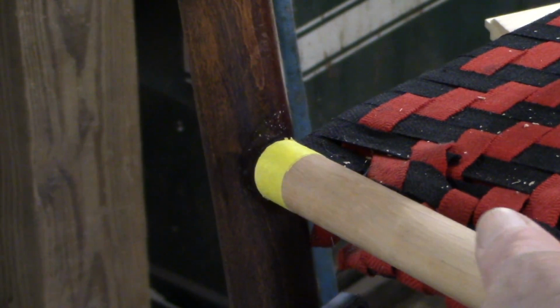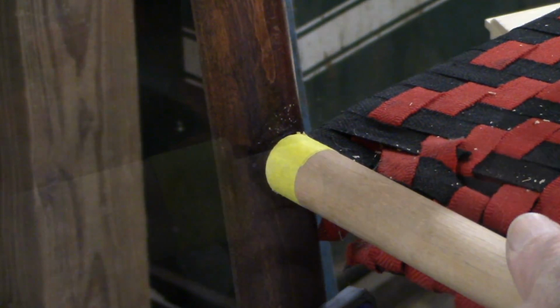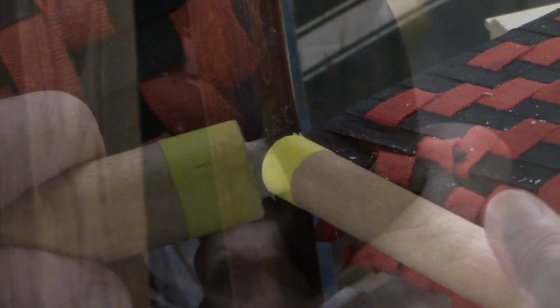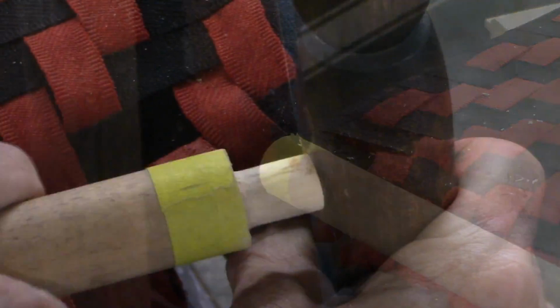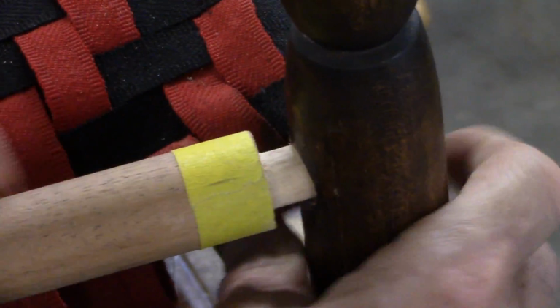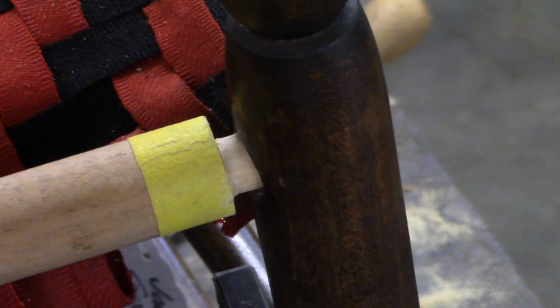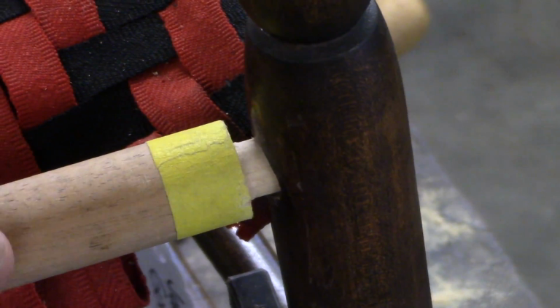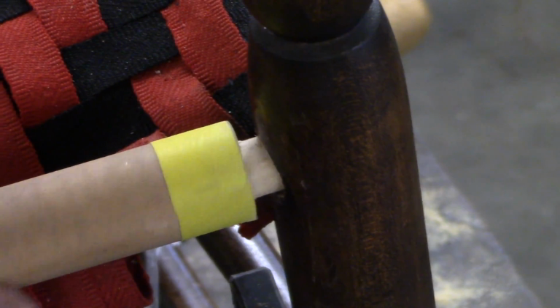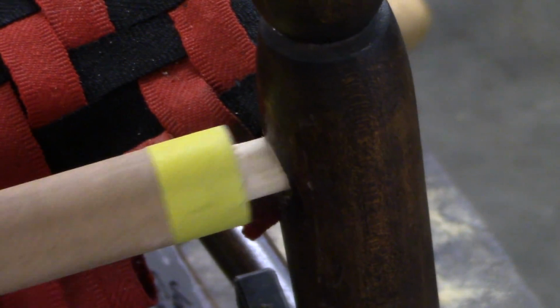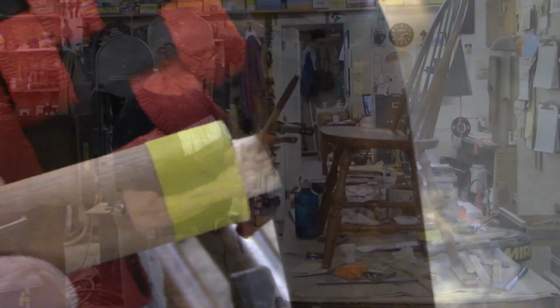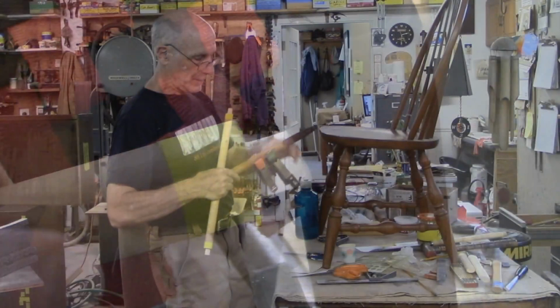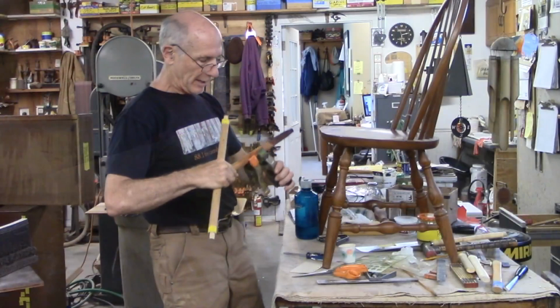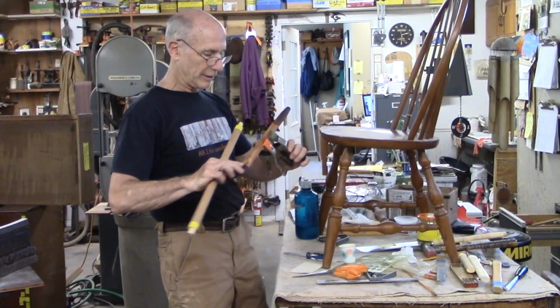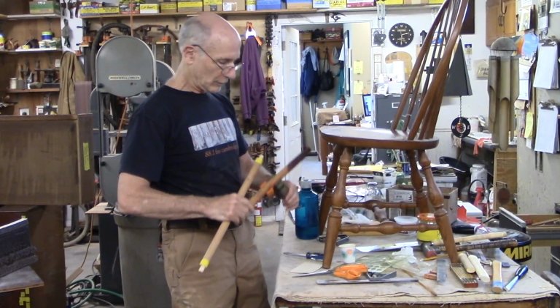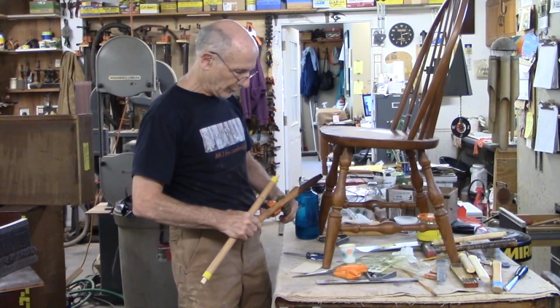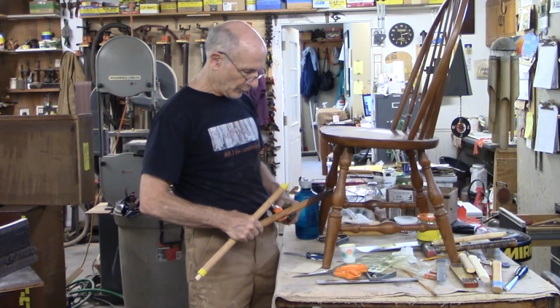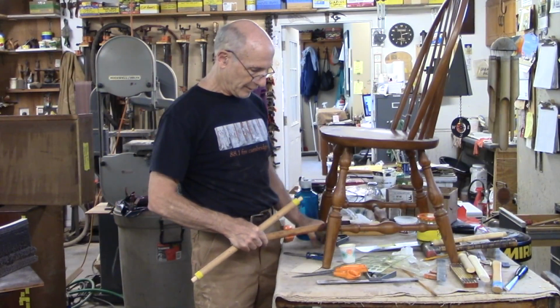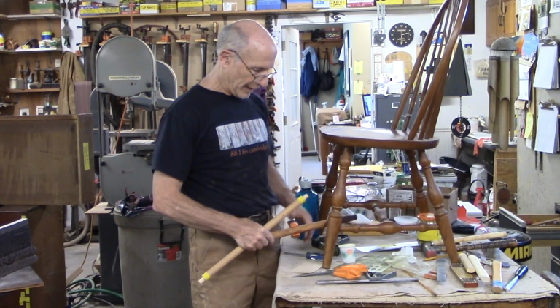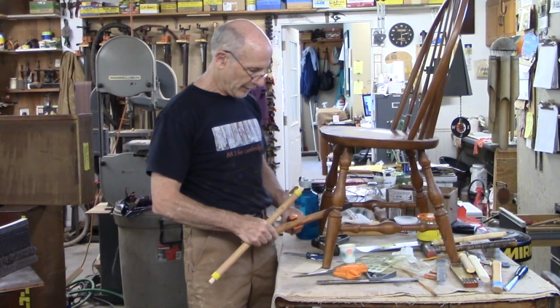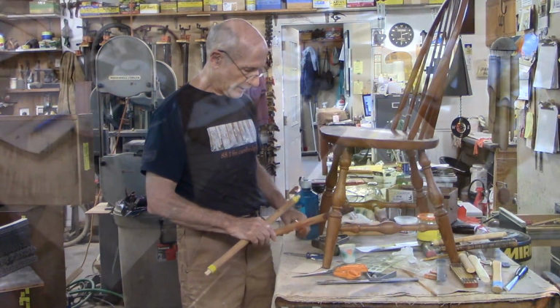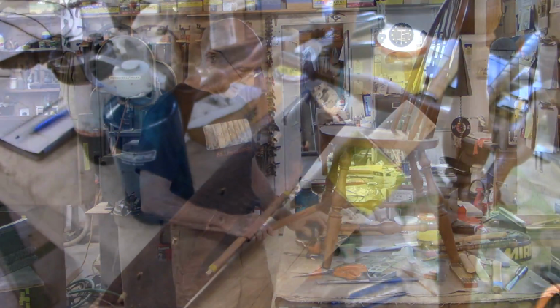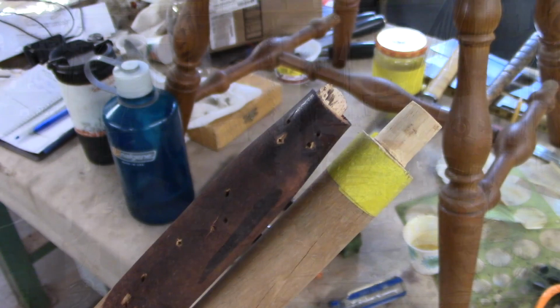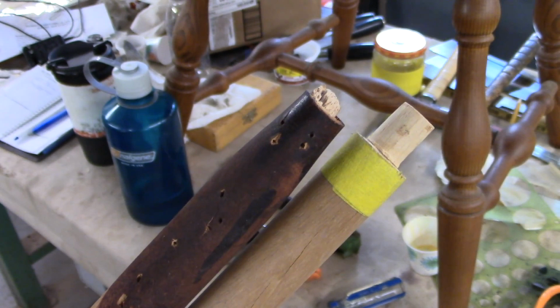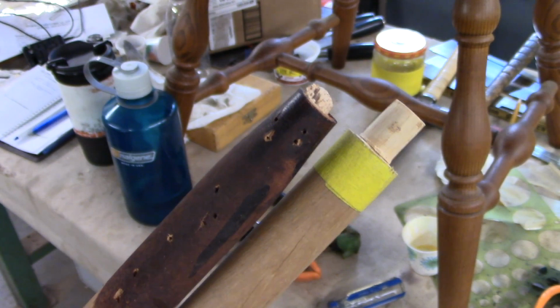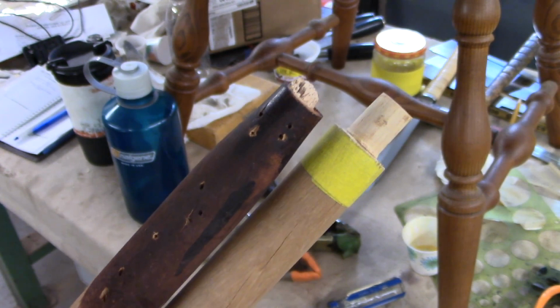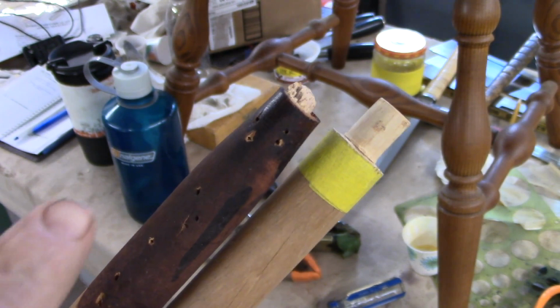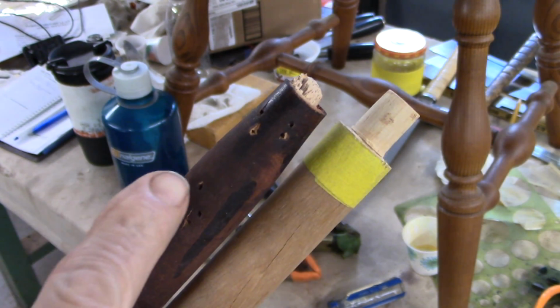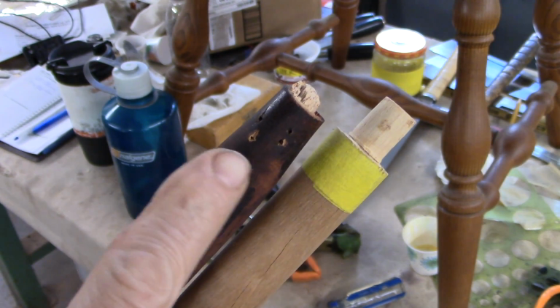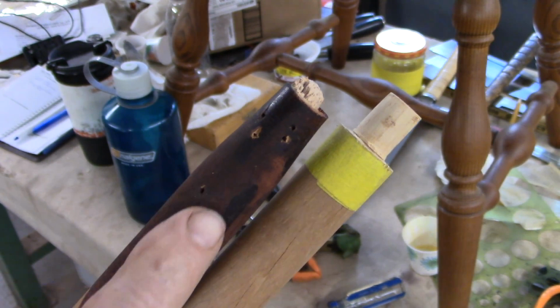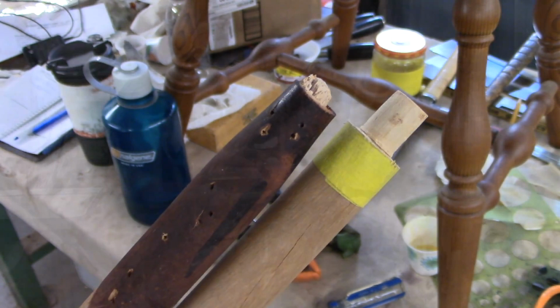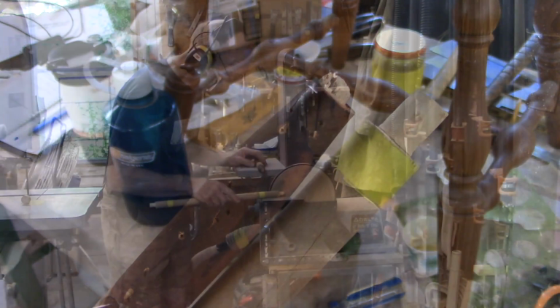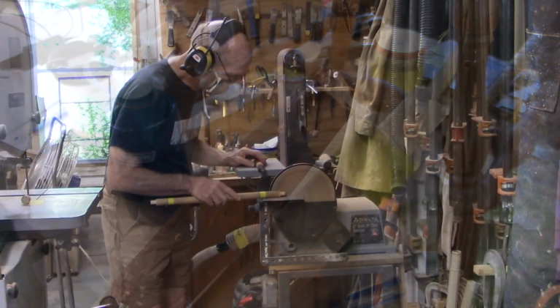This looks like it might just work. I actually glued the old one together just to use it as a model. I've still got to do some shaping — it tapers at the end here.